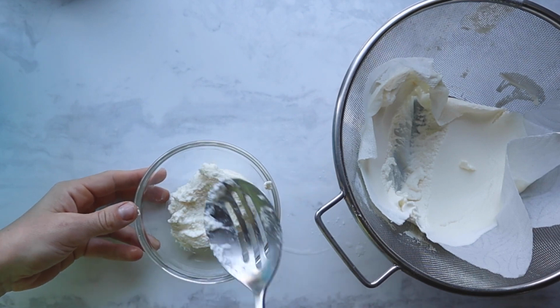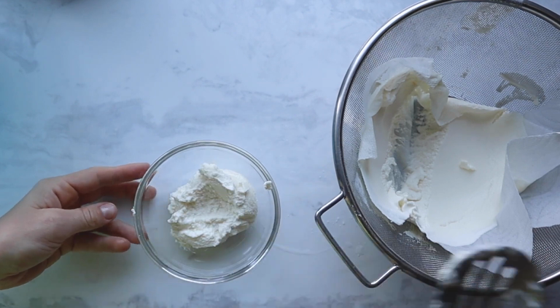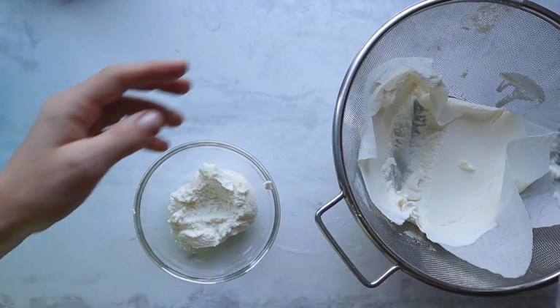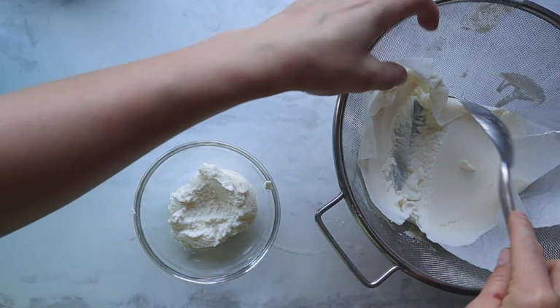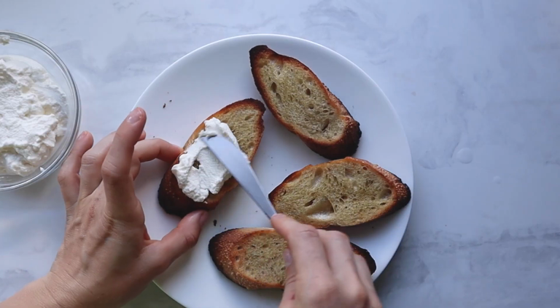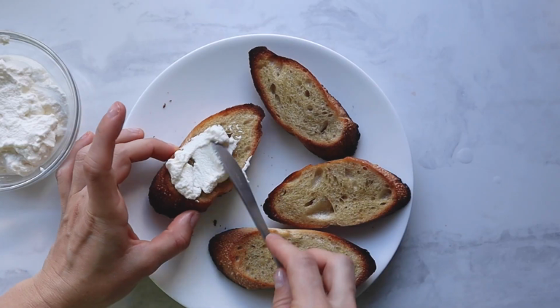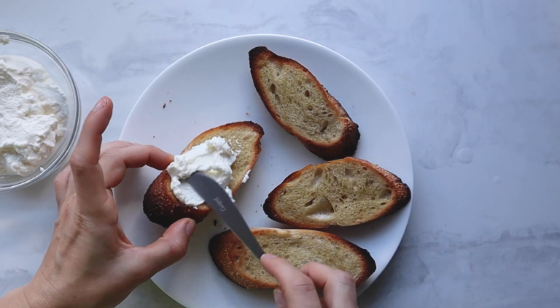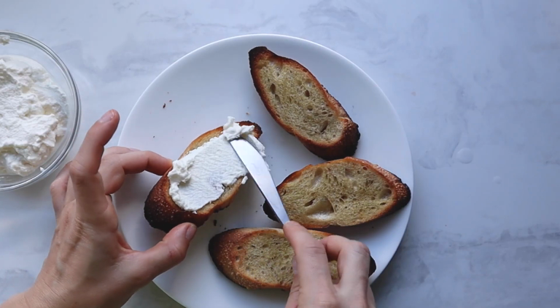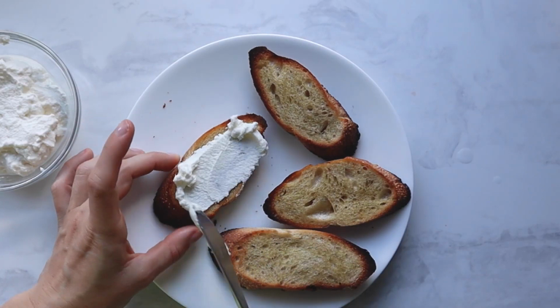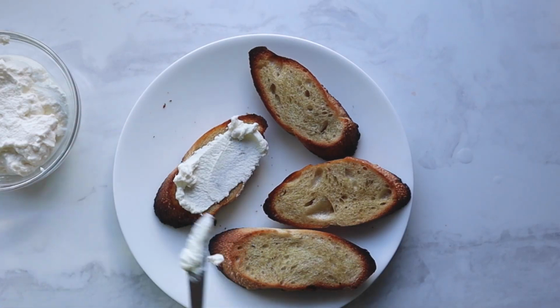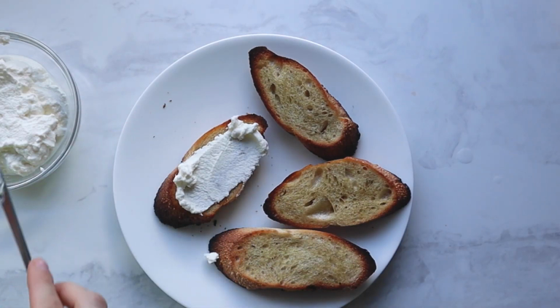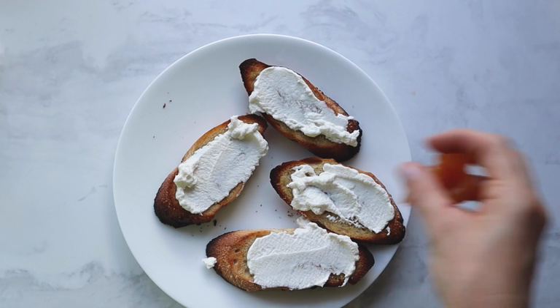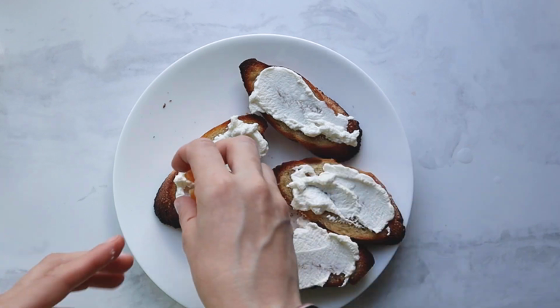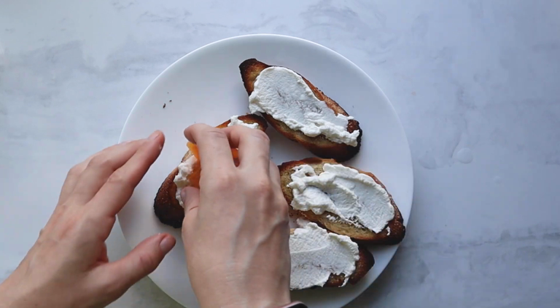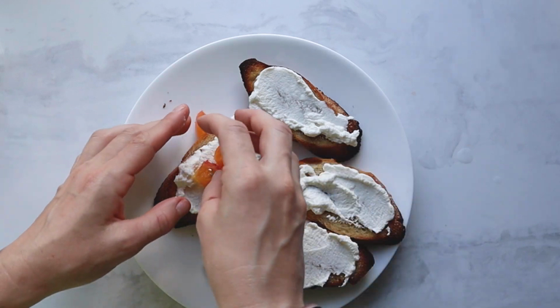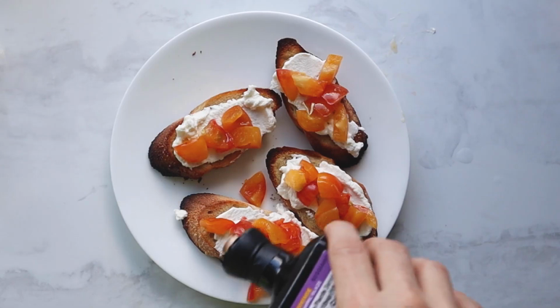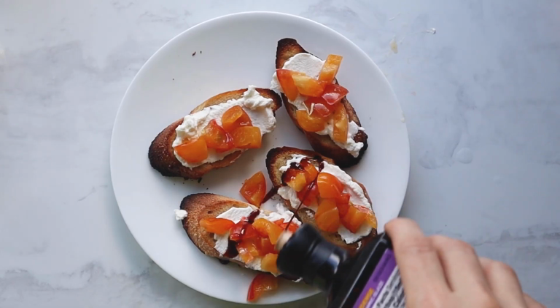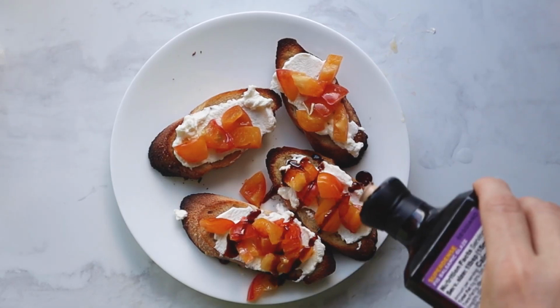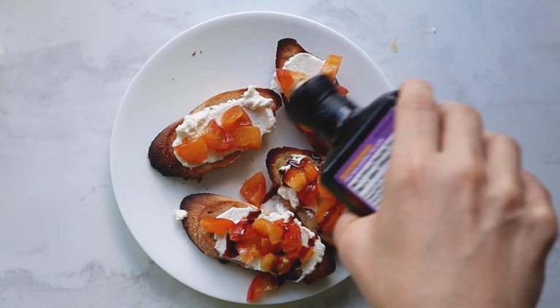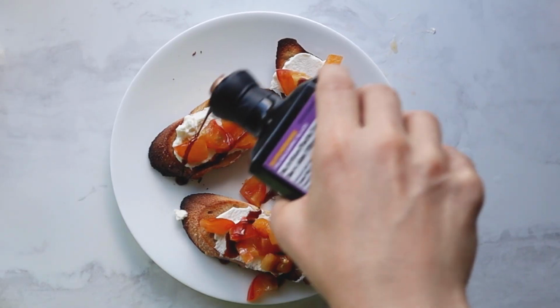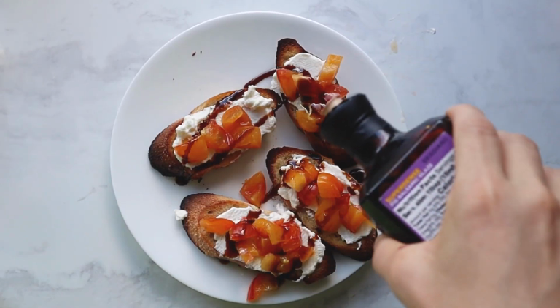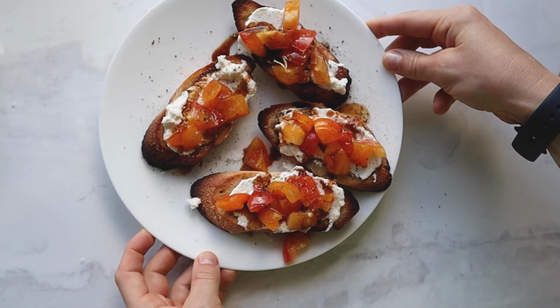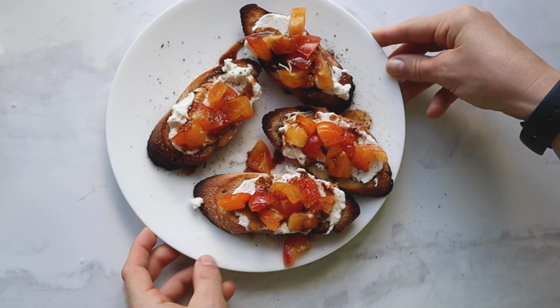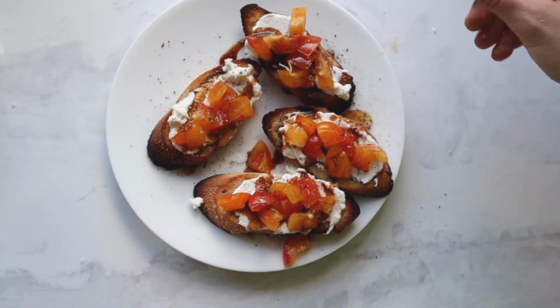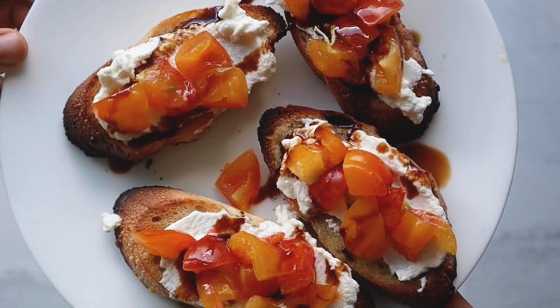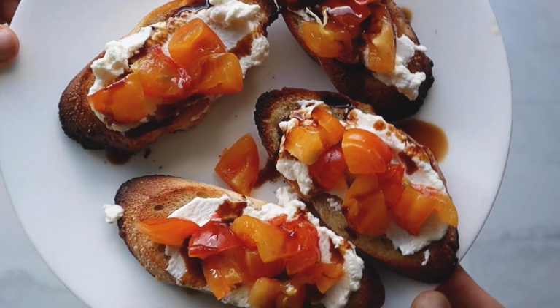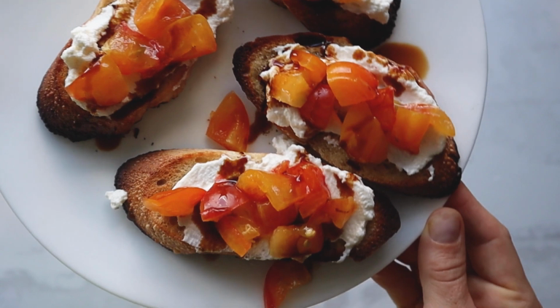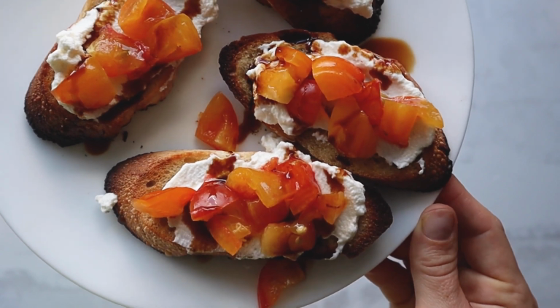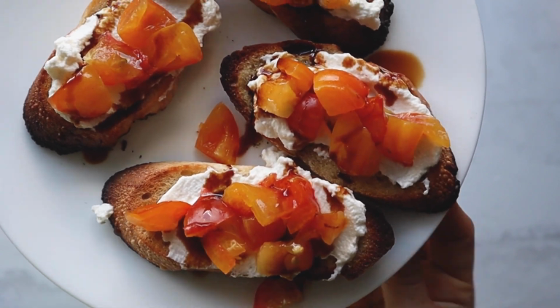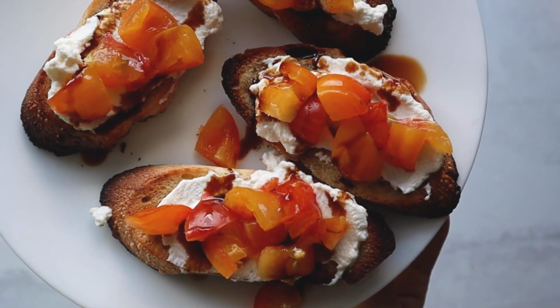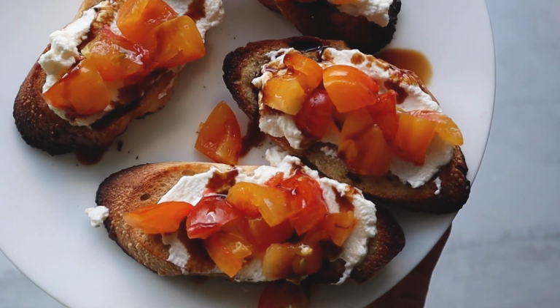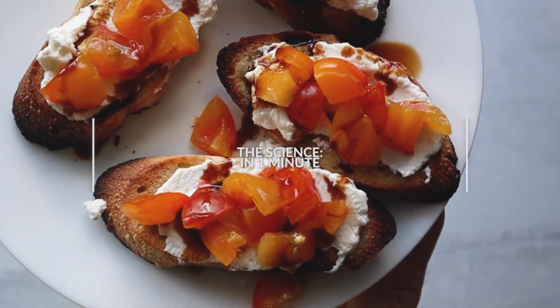From here, you can use the ricotta however you want. Our favorite way was to spread it onto a lightly toasted baguette topped with some freshly diced tomatoes, a drizzle of balsamic glaze, salt and pepper.